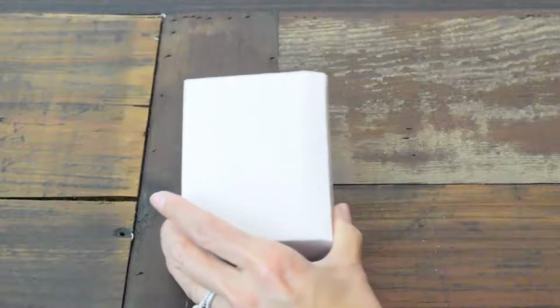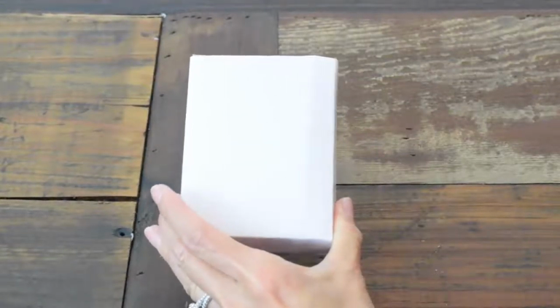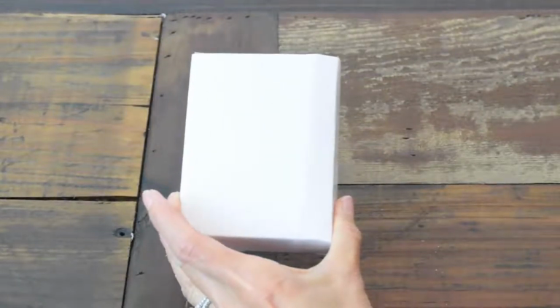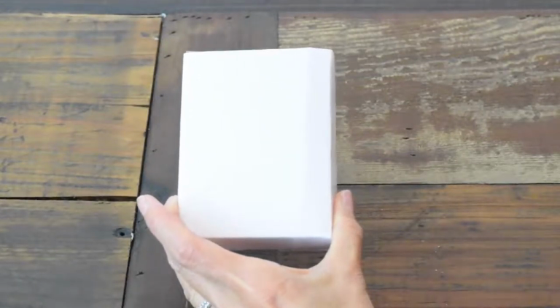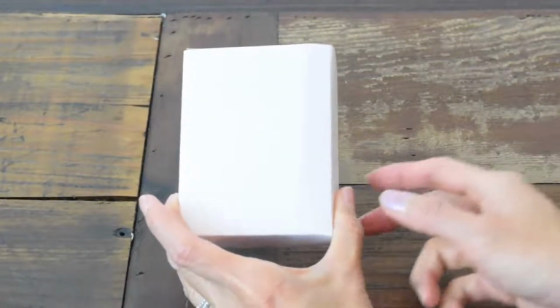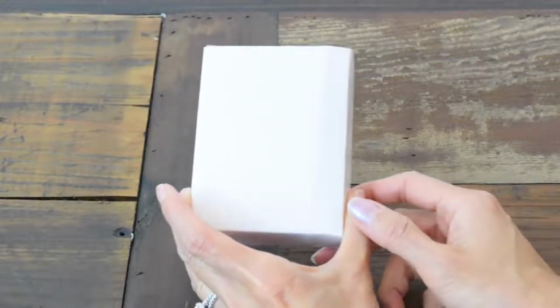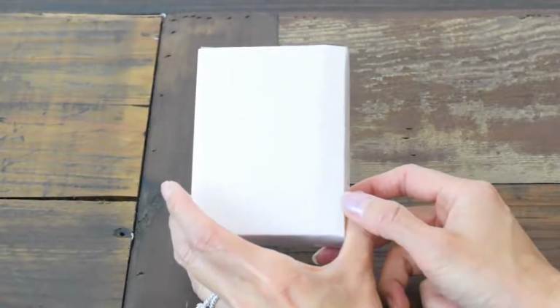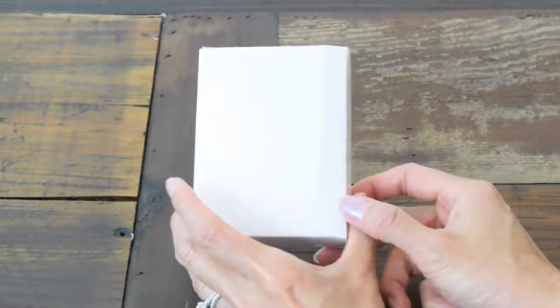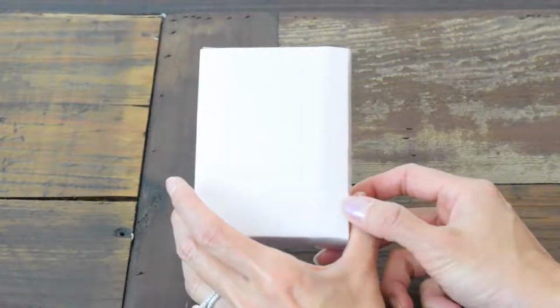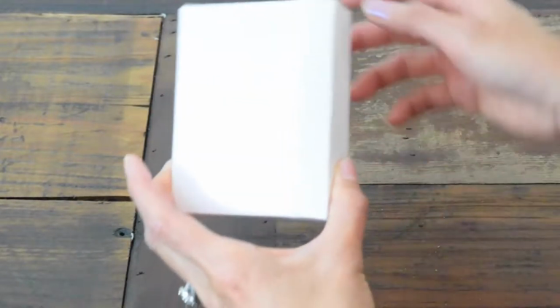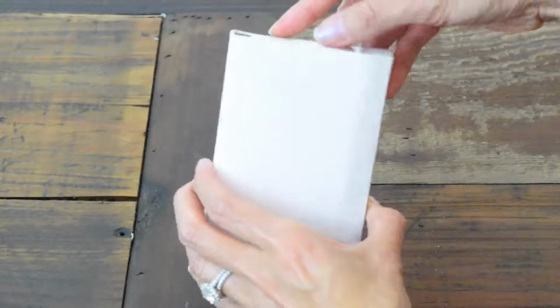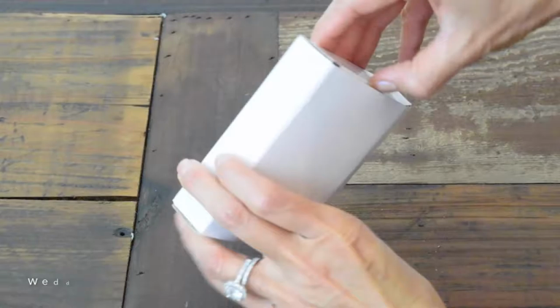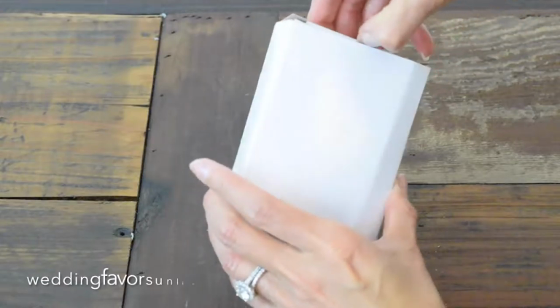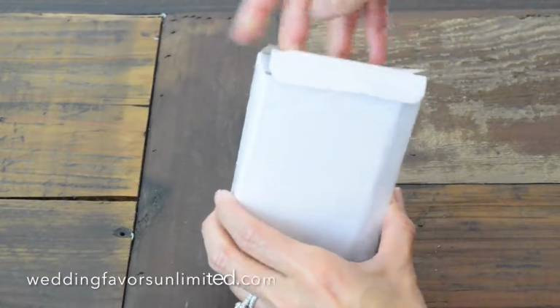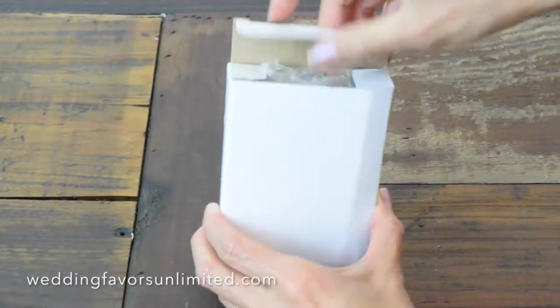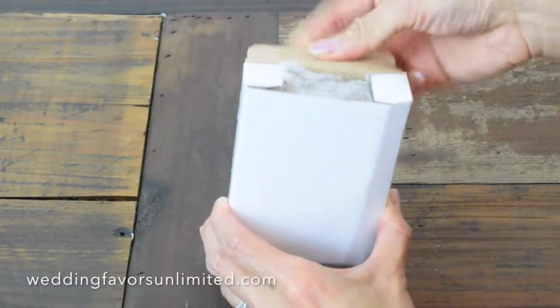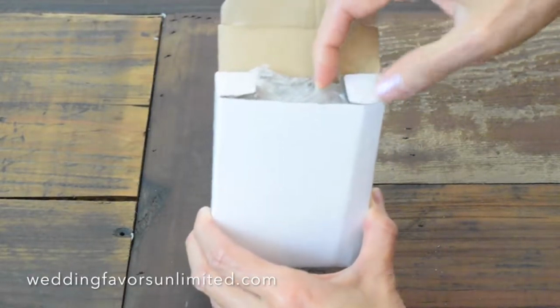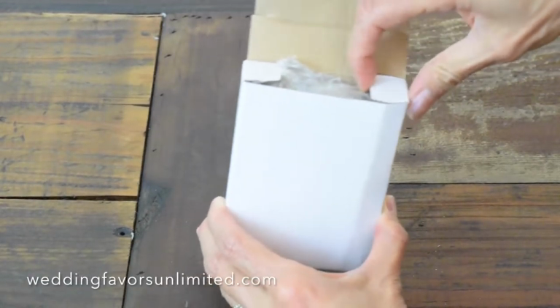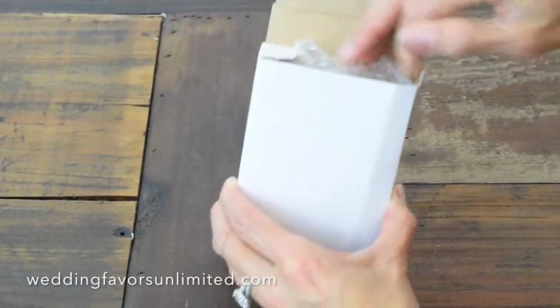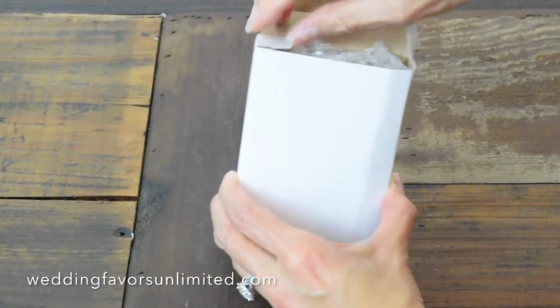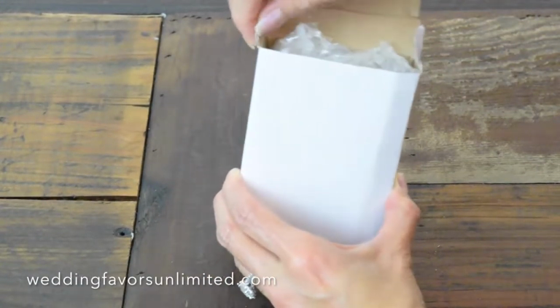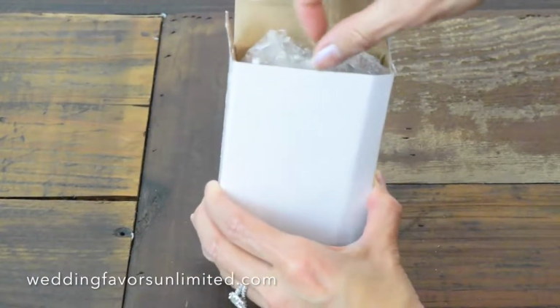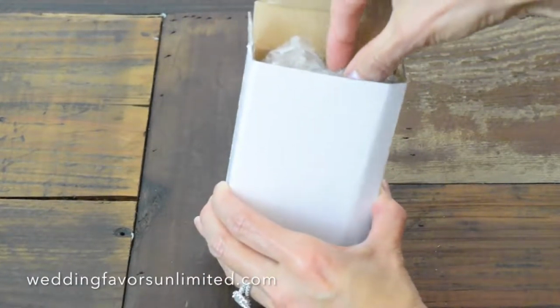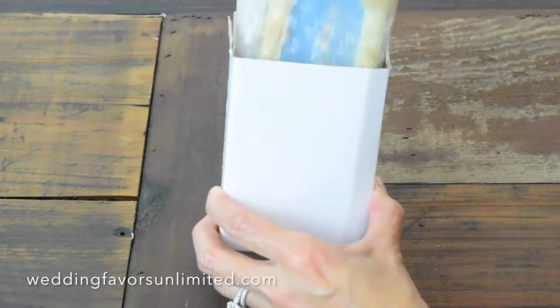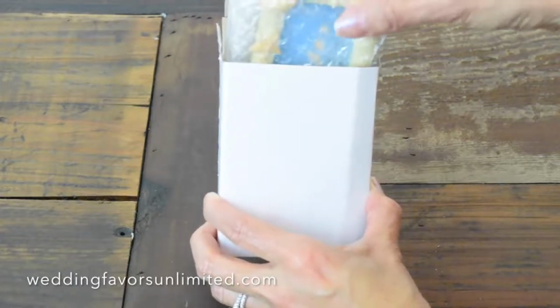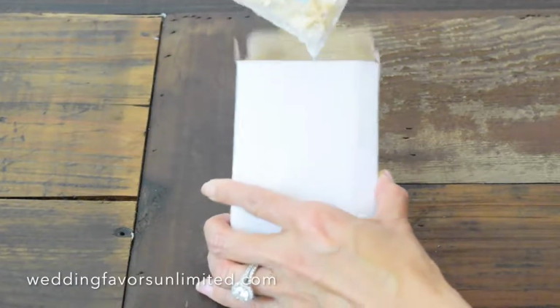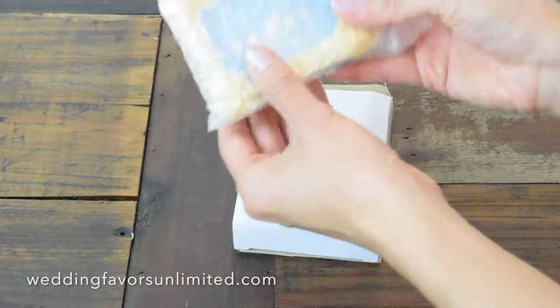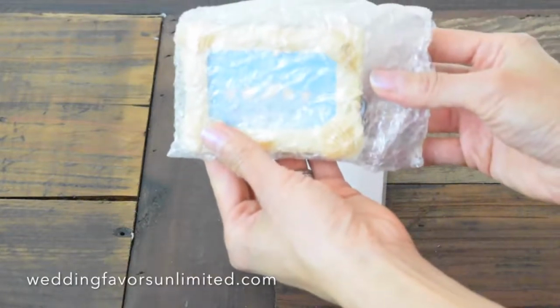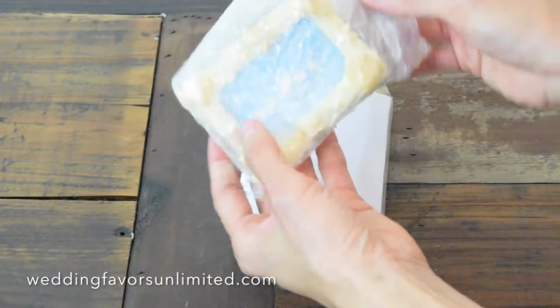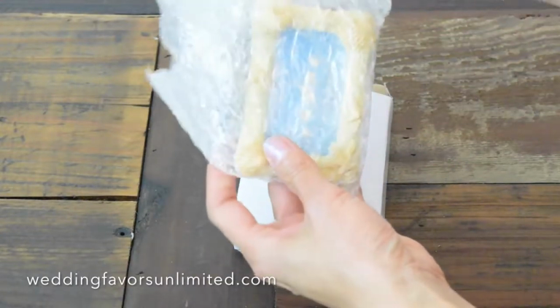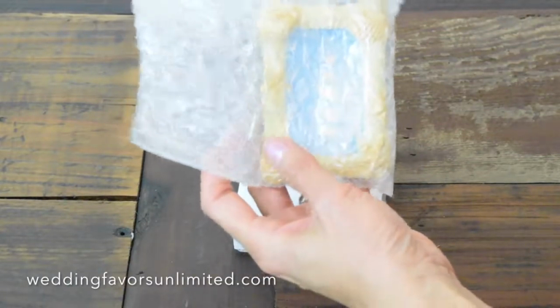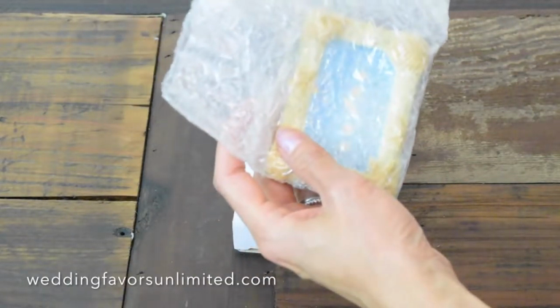Here we have the Sand and Shell Photo or Place Card Frame by Fashioncraft. It comes in a nice sturdy box in bubble wrap.